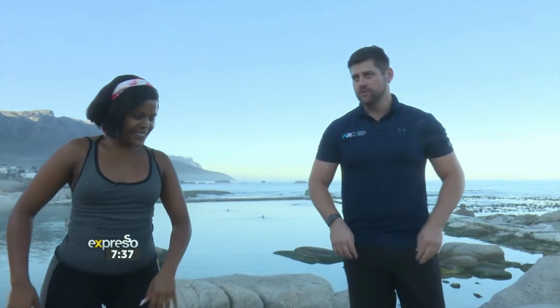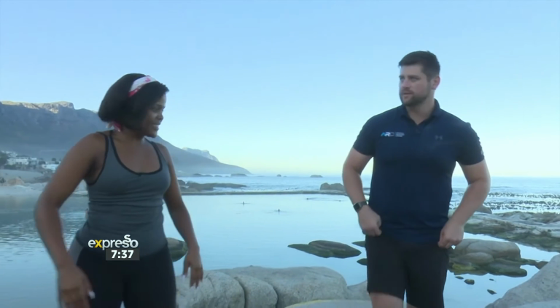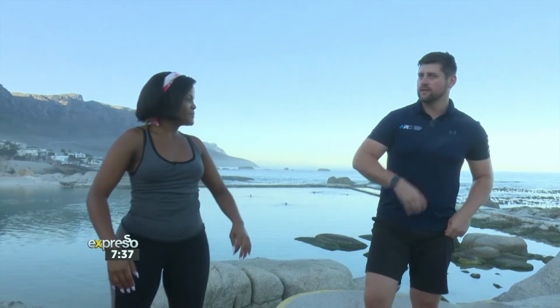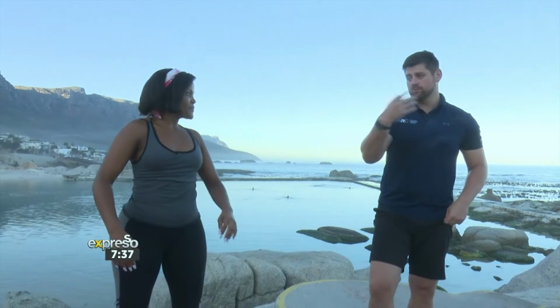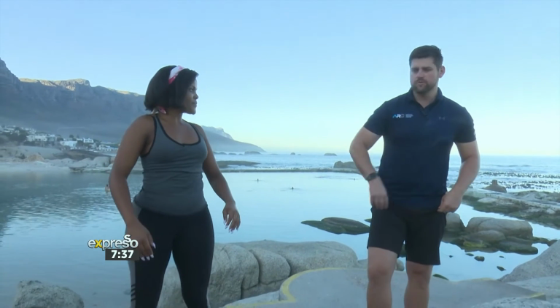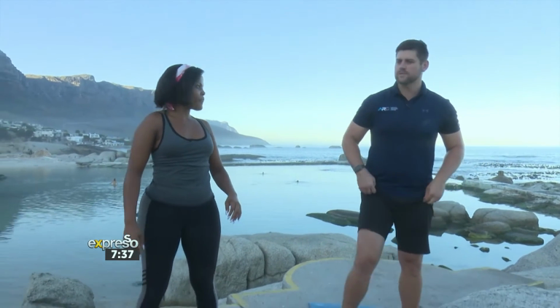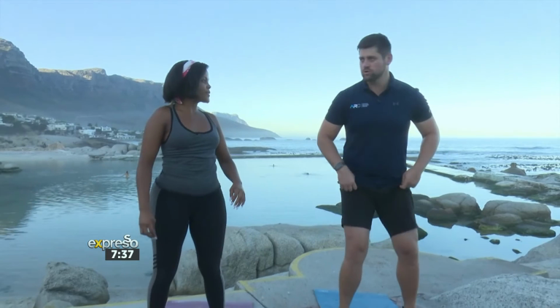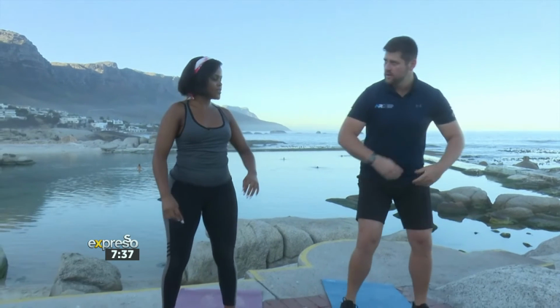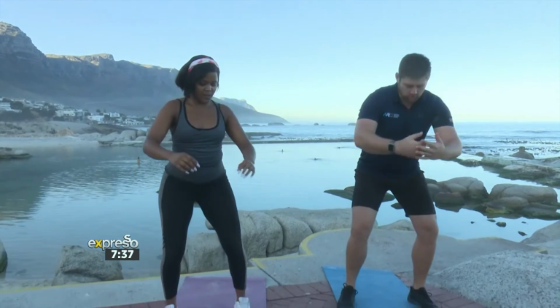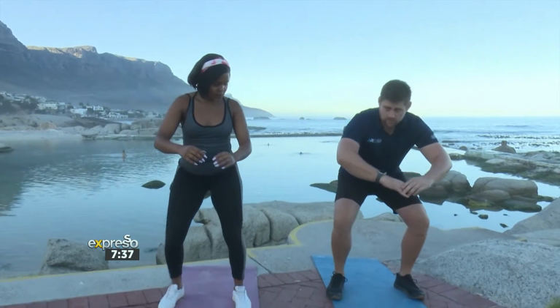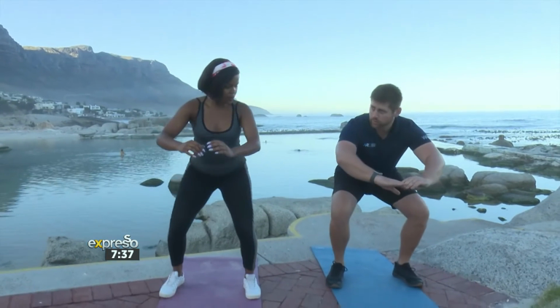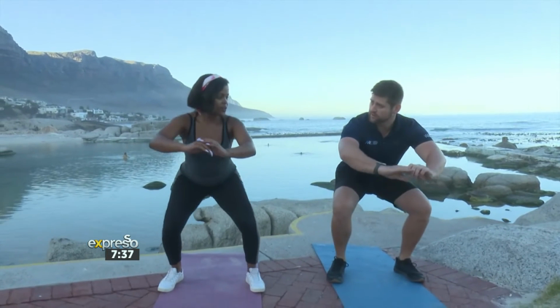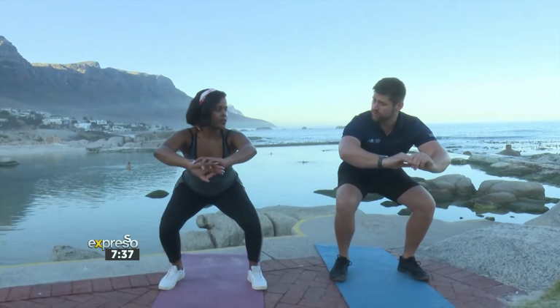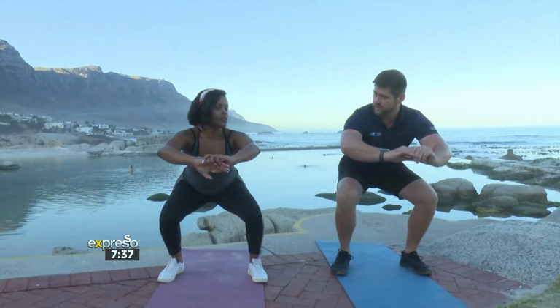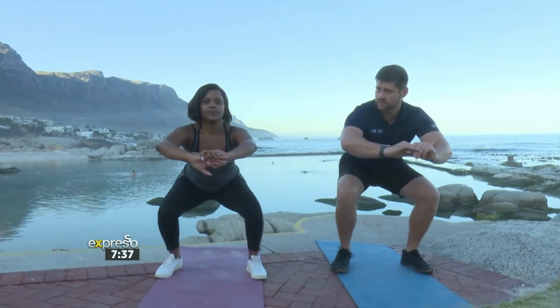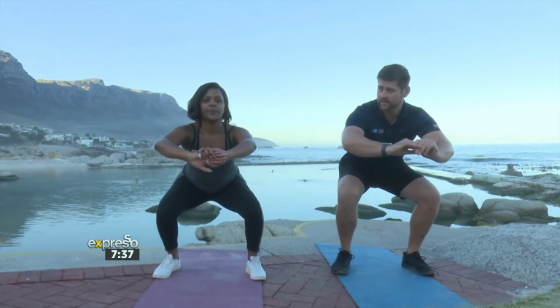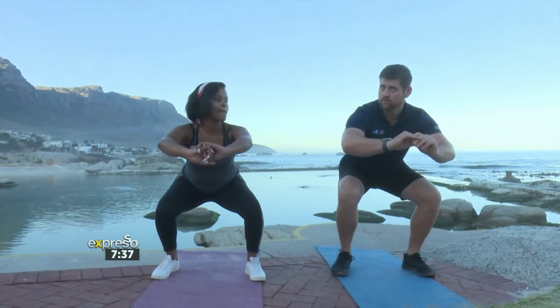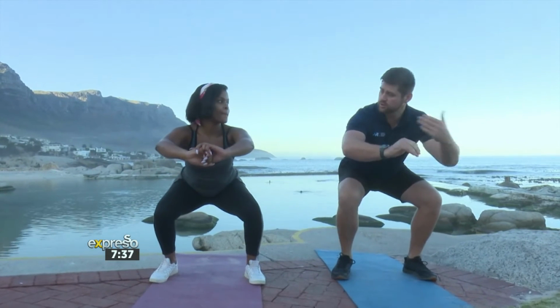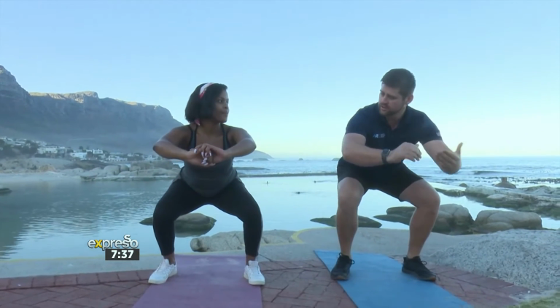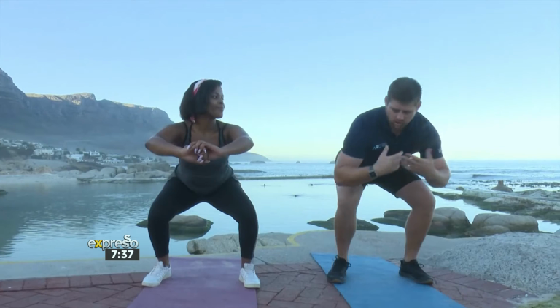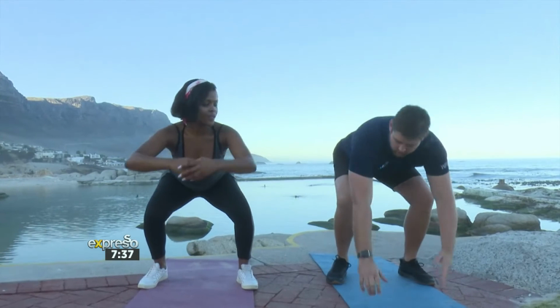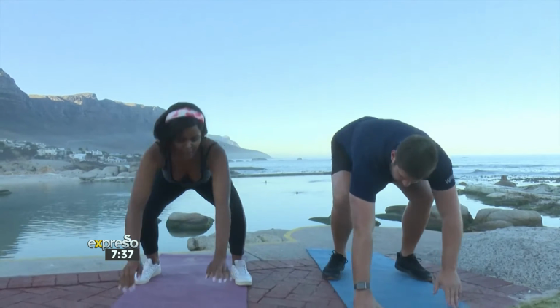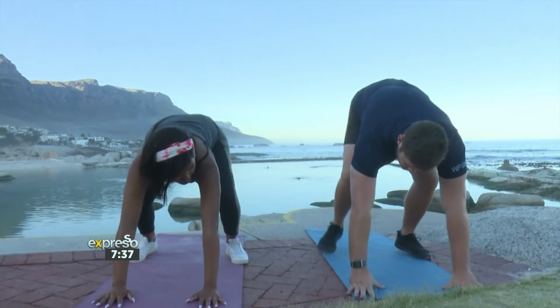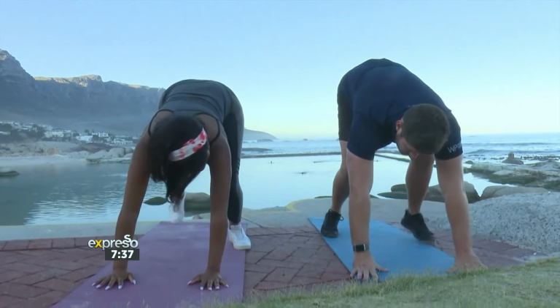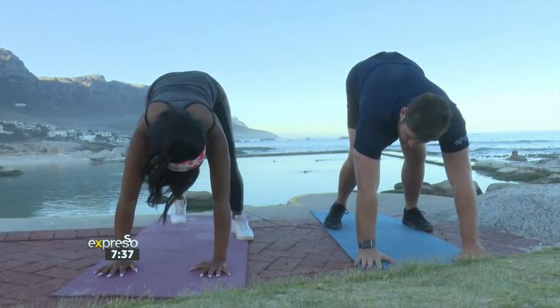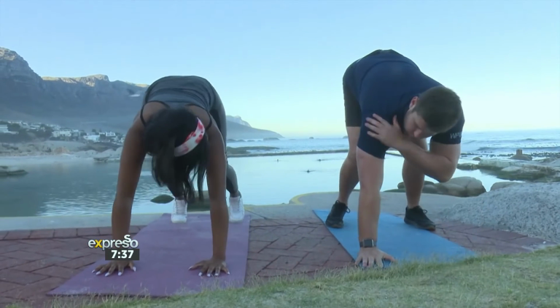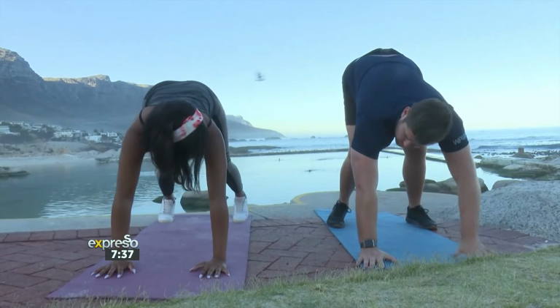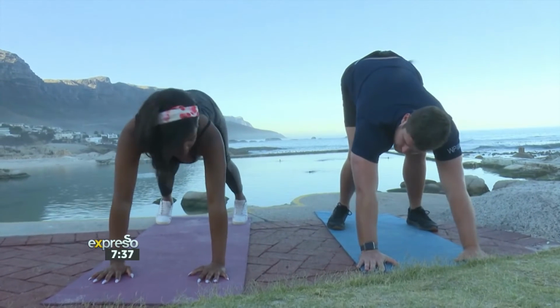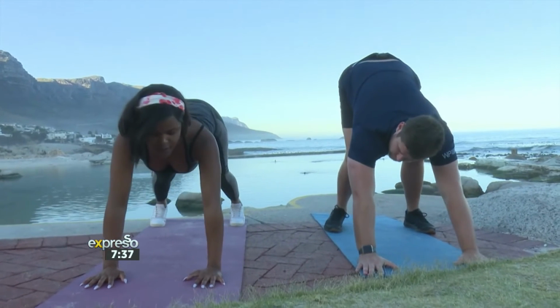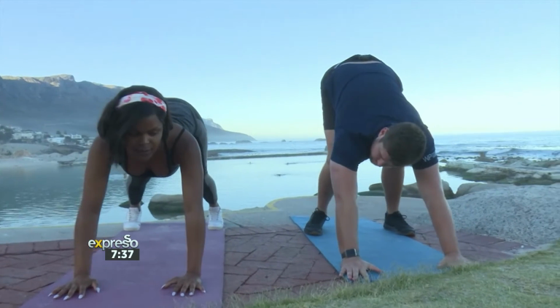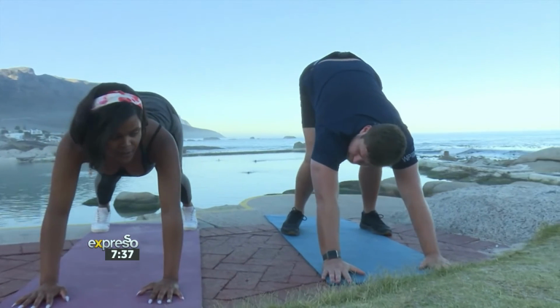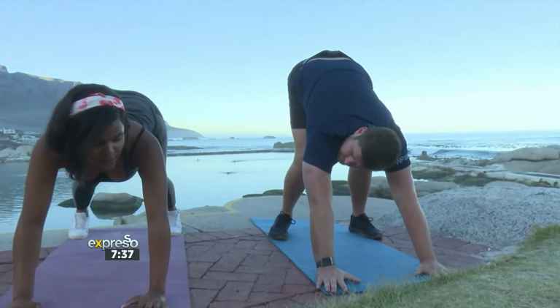Our first movement in the sequence will be a small squat. You go into a squat and hold for three seconds just to get it activated. After that, we go into our pose where we push our shoulders backwards to get those muscles stretched.